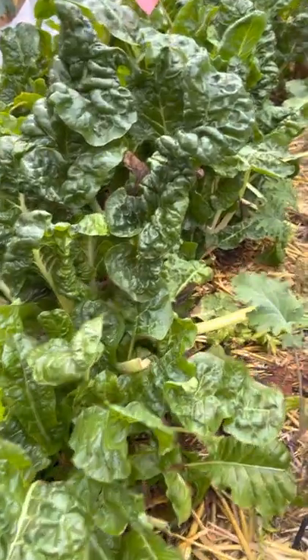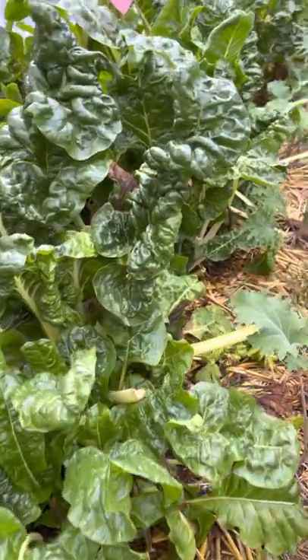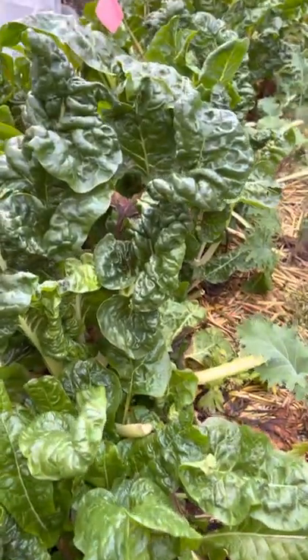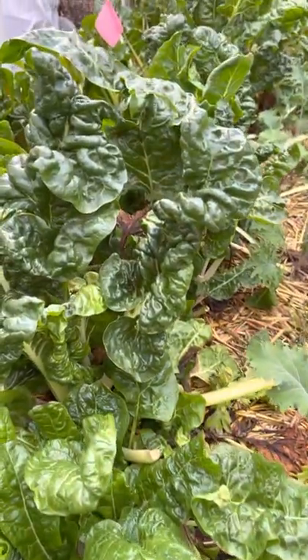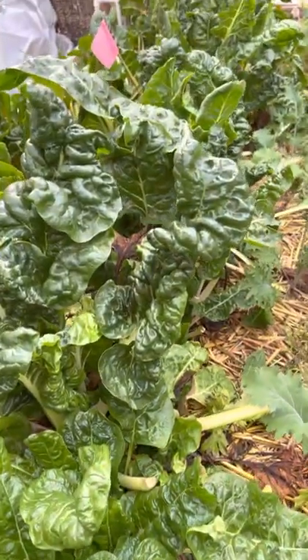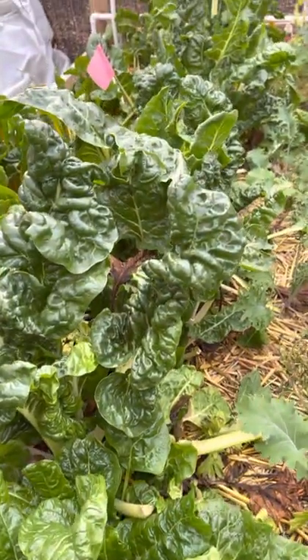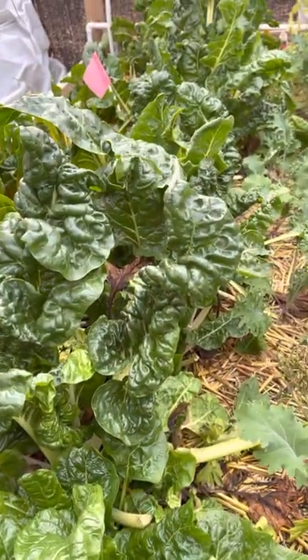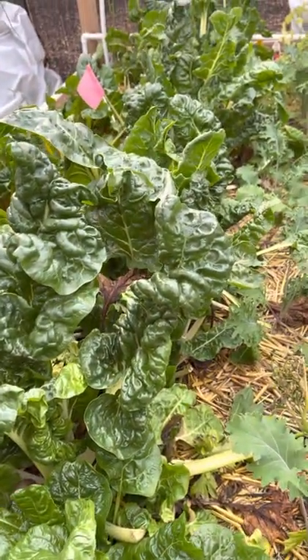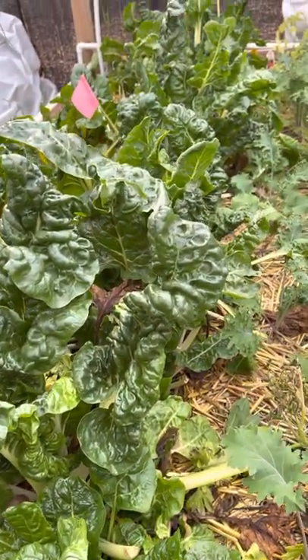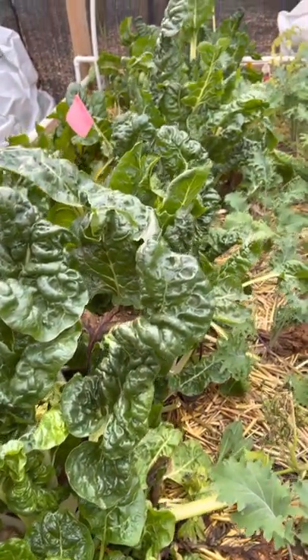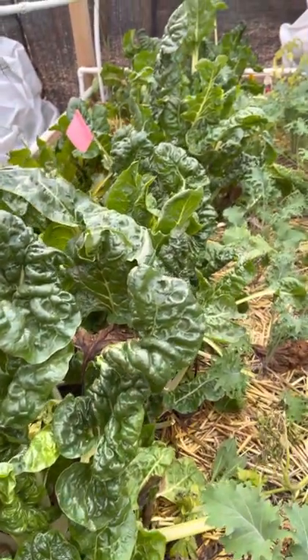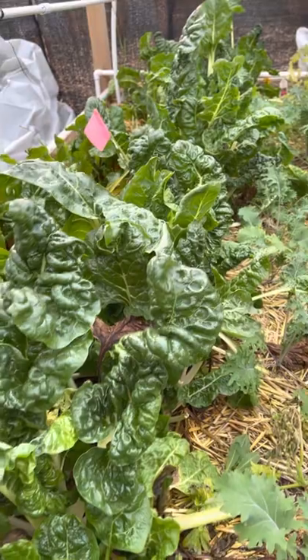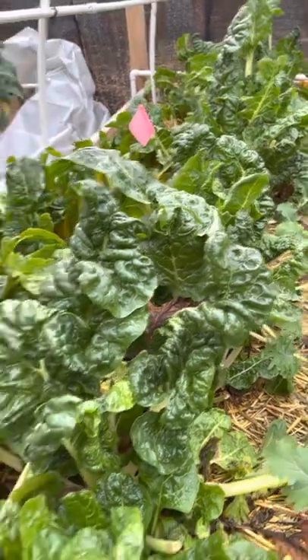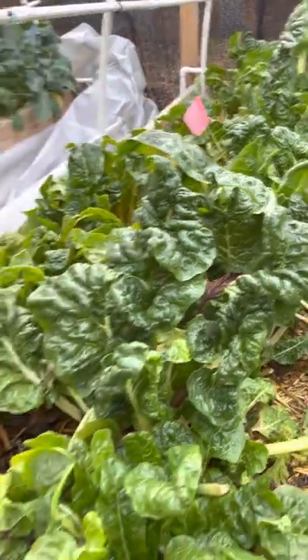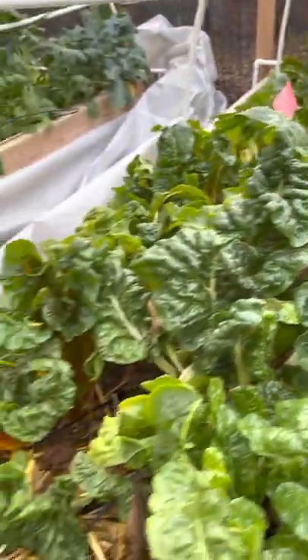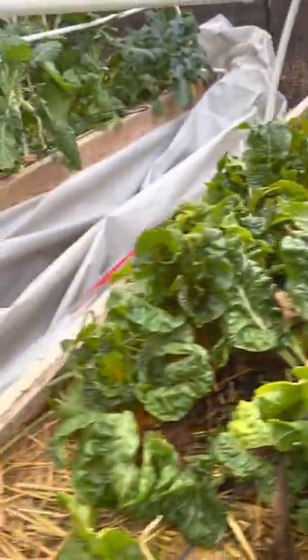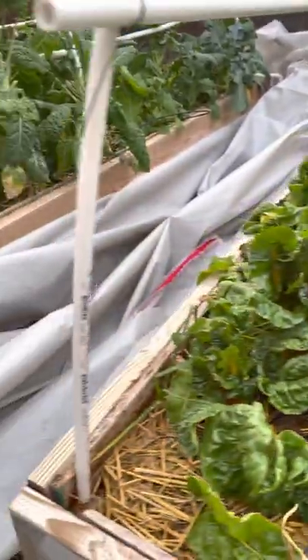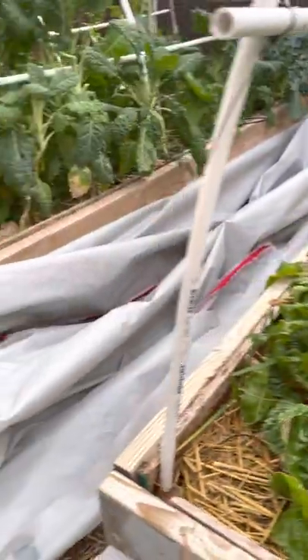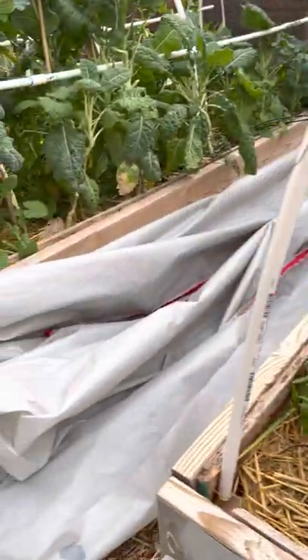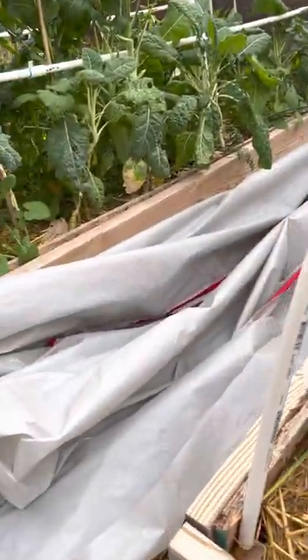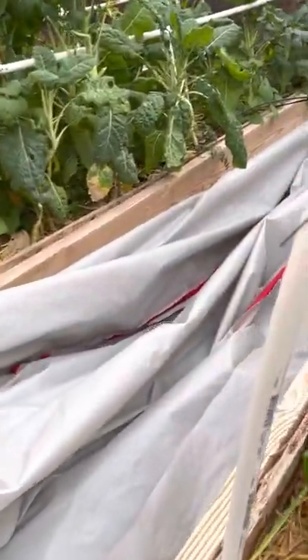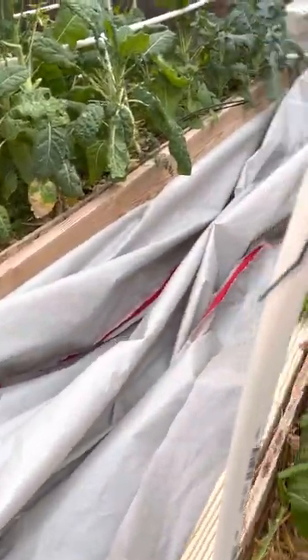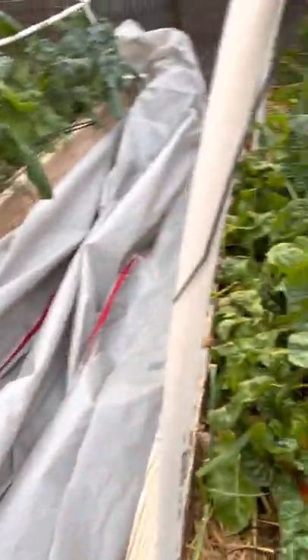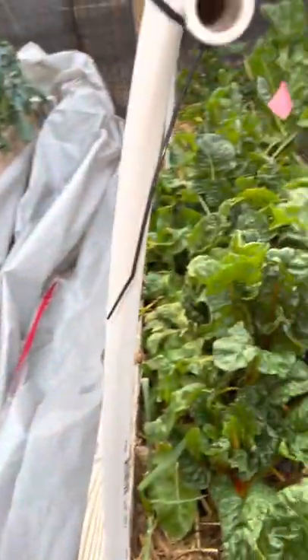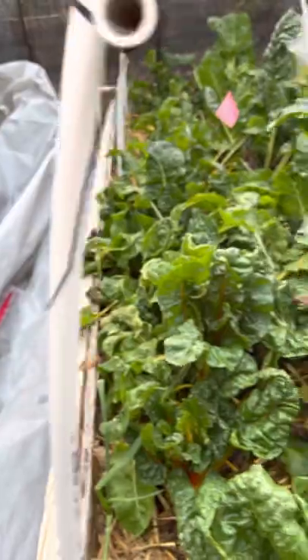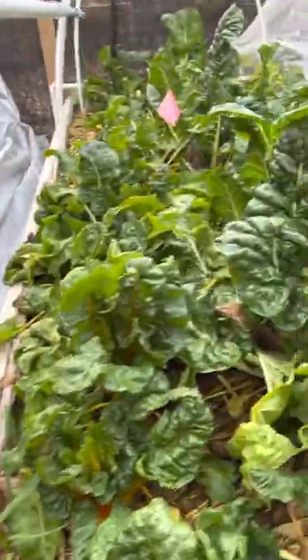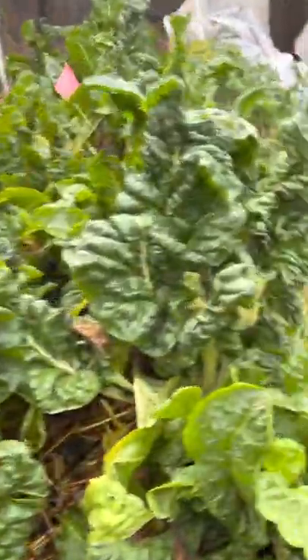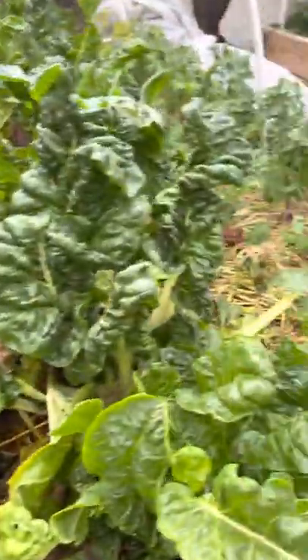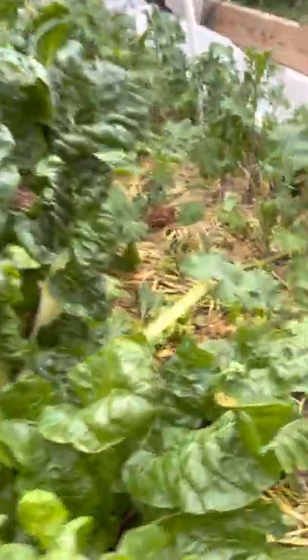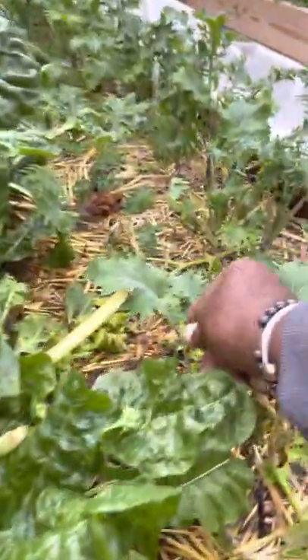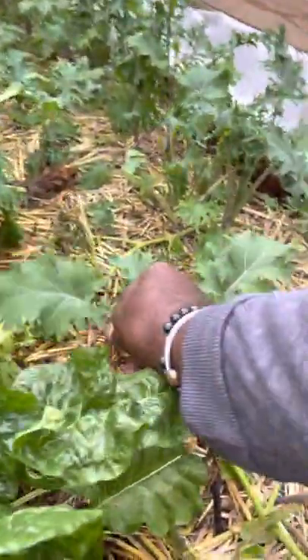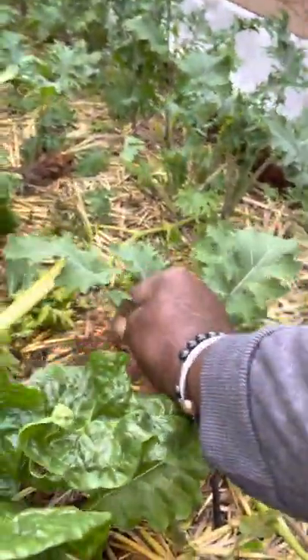This is what we started last spring and we still have food. We come out here and eat out of our garden raw. Some people say they don't believe that — I'm due to have a snack right now anyway.